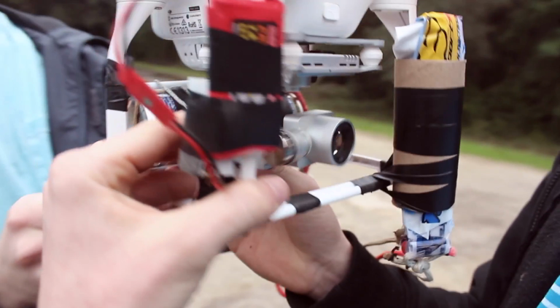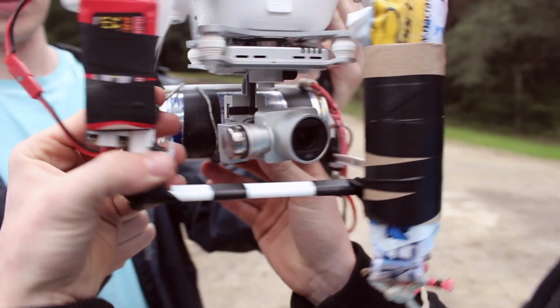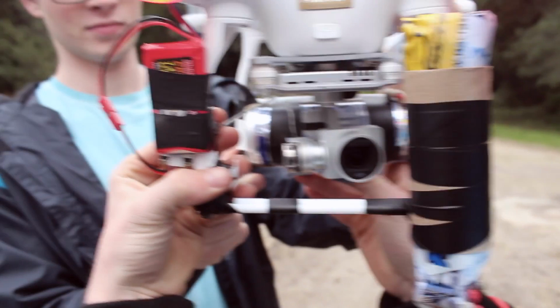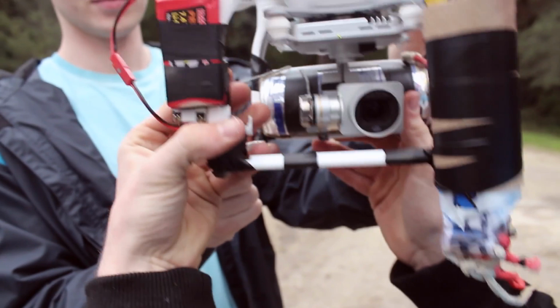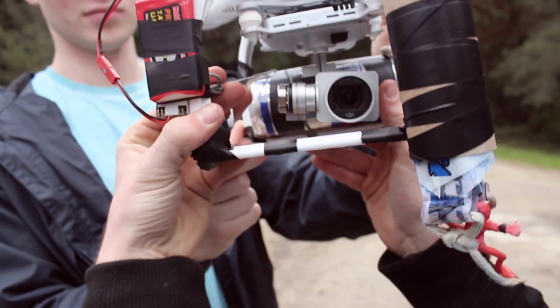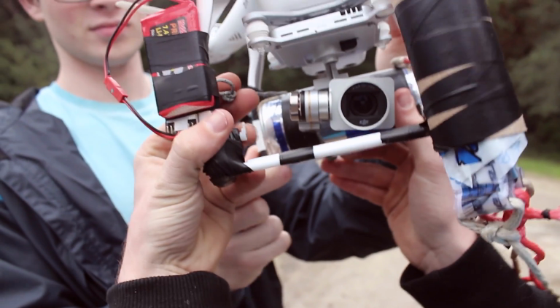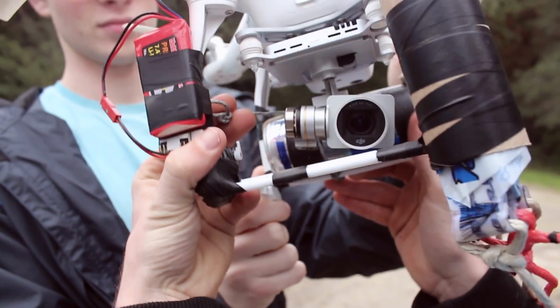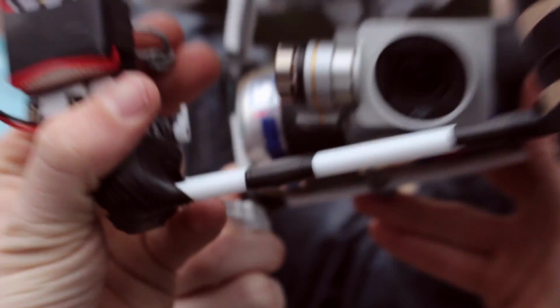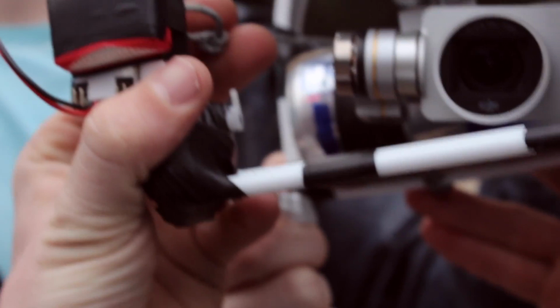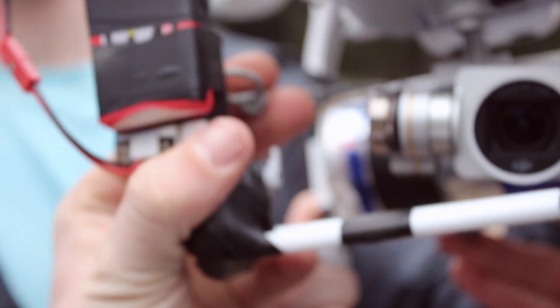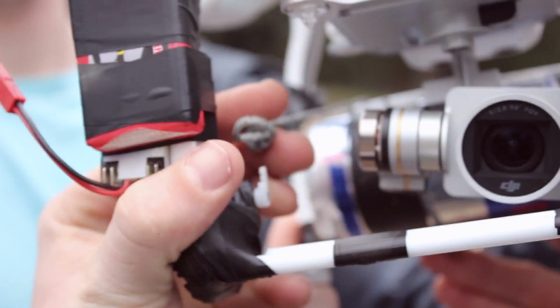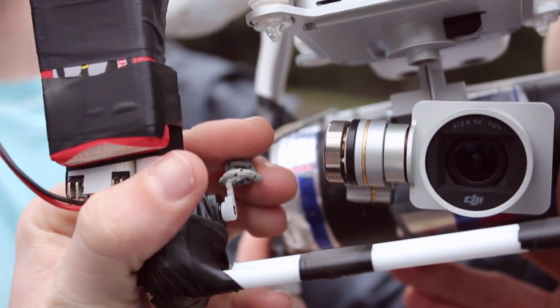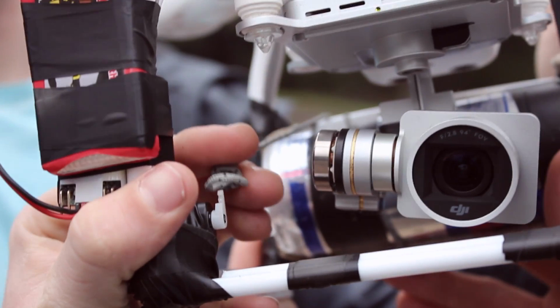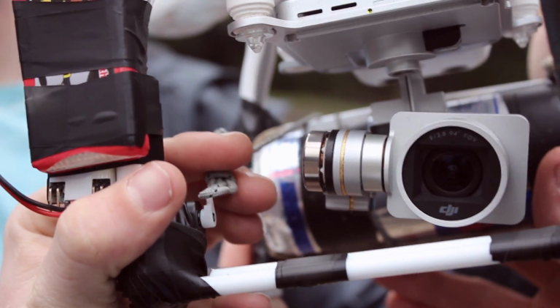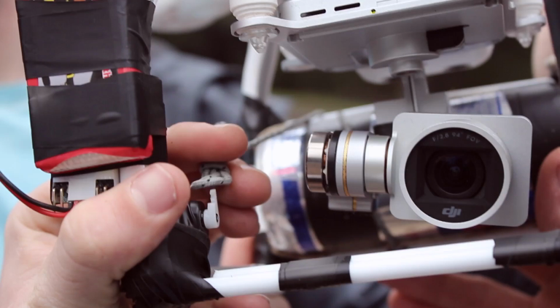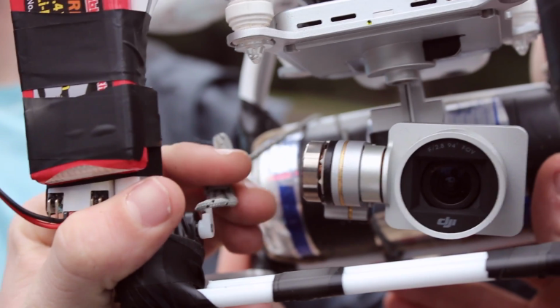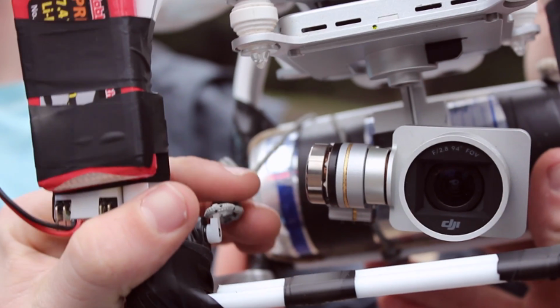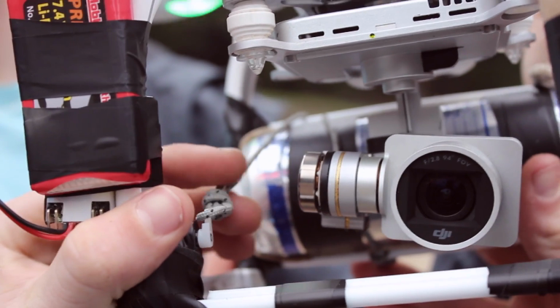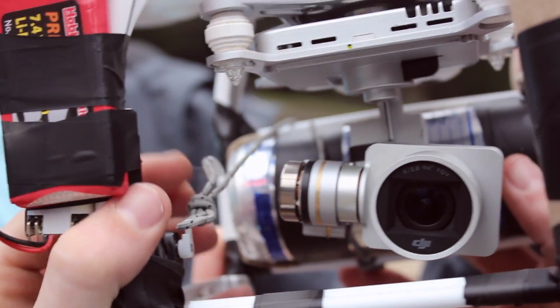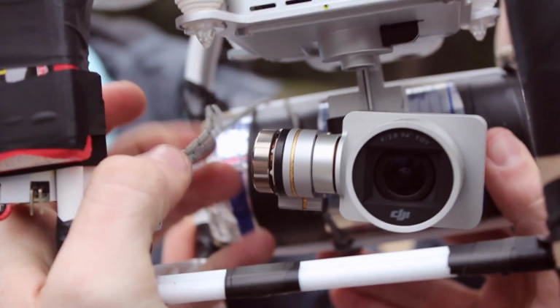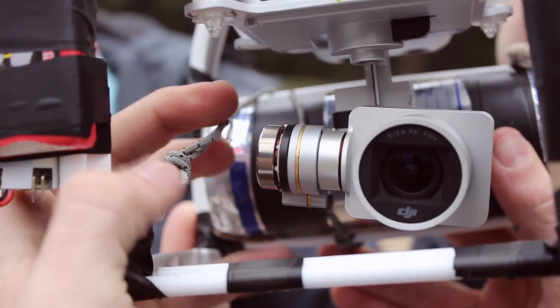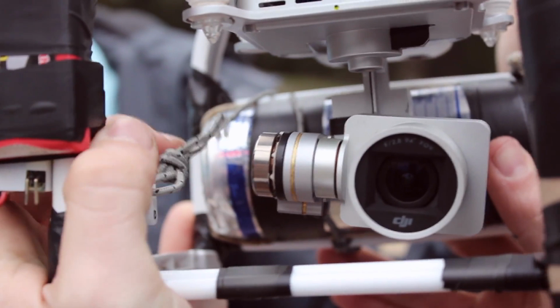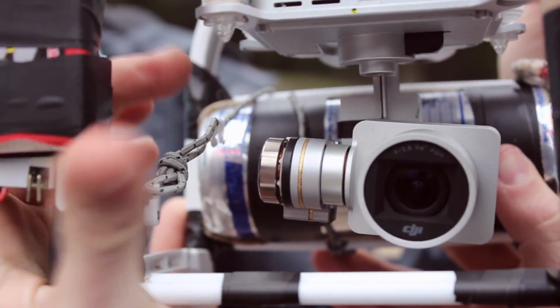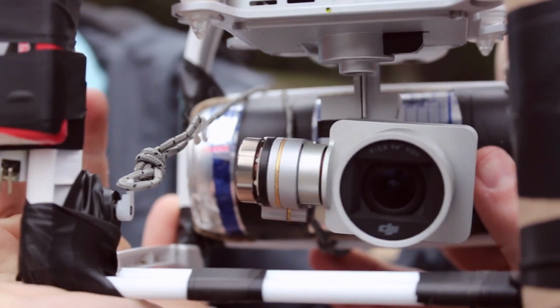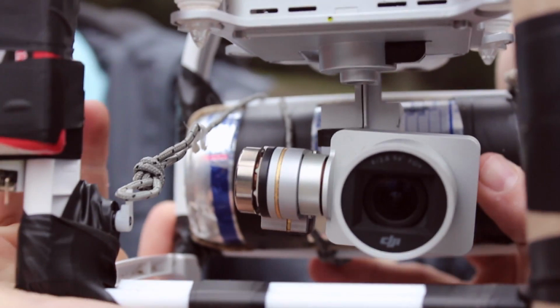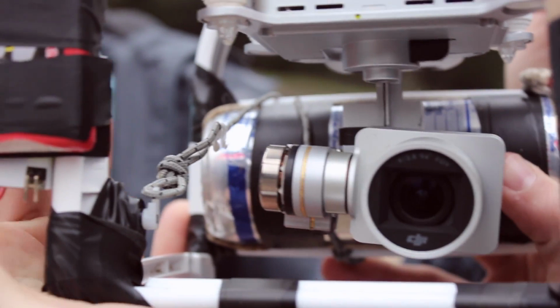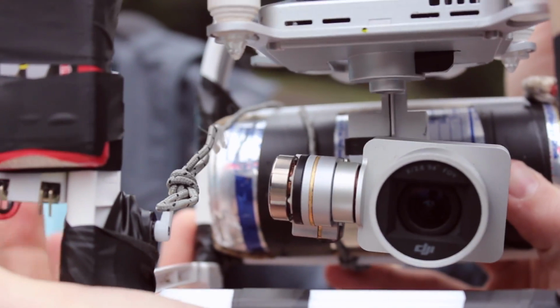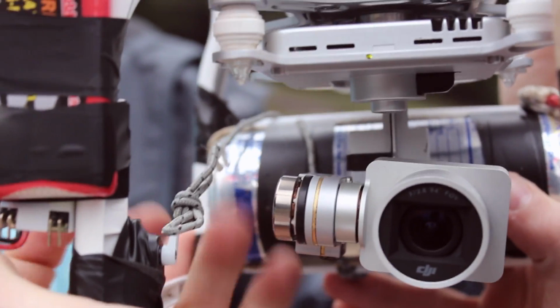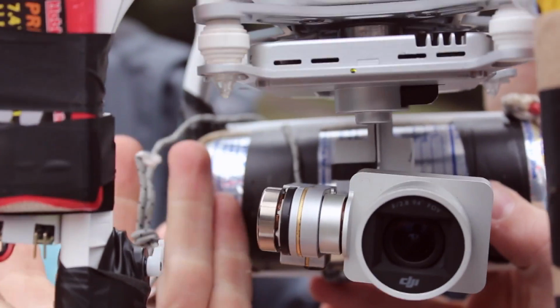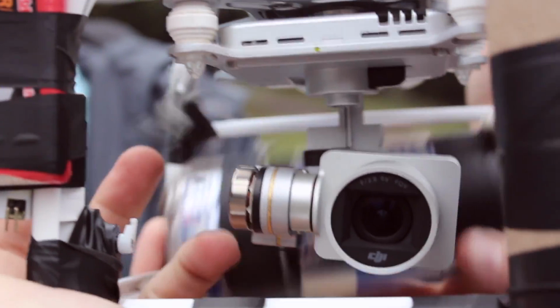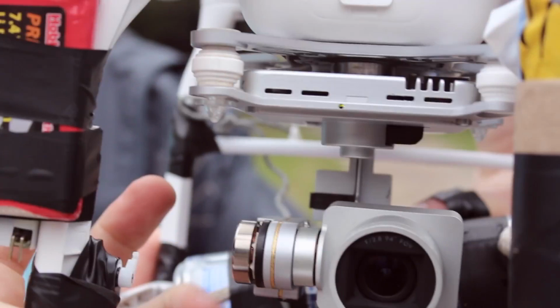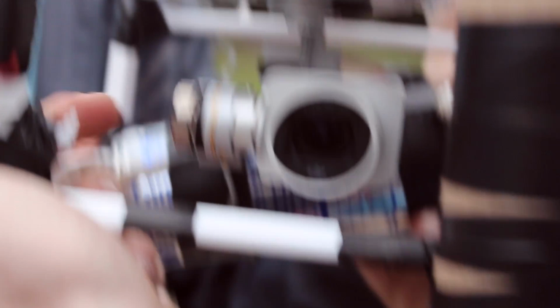If you look right here, we have a servo which when the controller is activated moves back and forth. So we hook that around and when the servo is tripped, it falls off and the Red Bull can falls down.